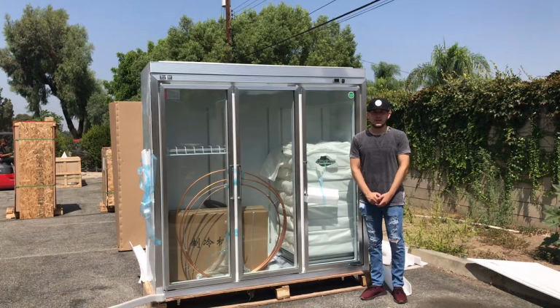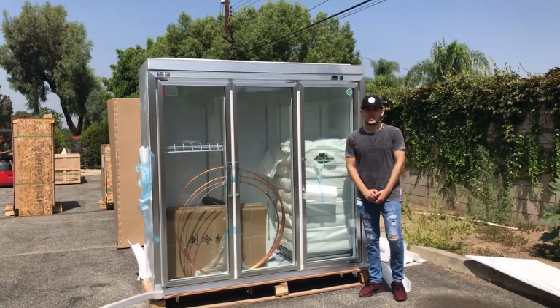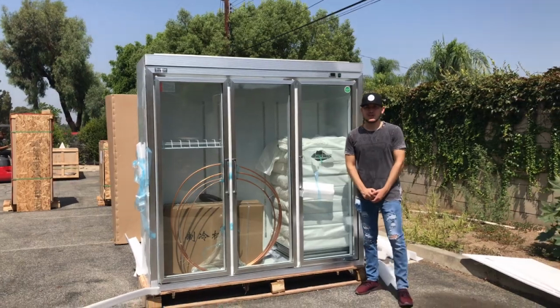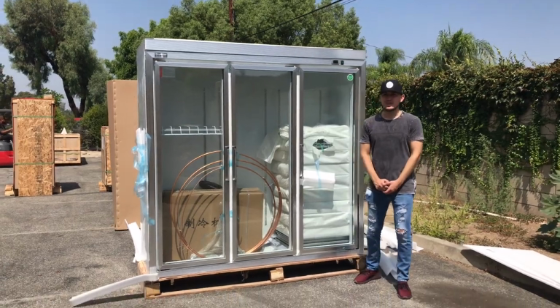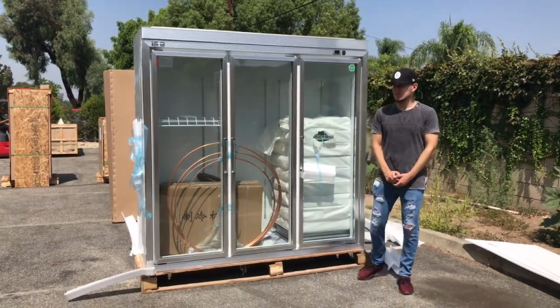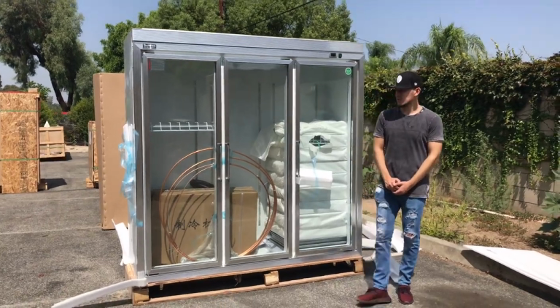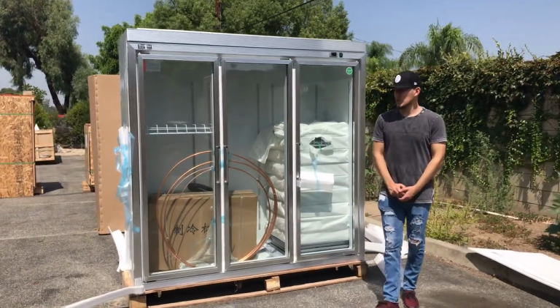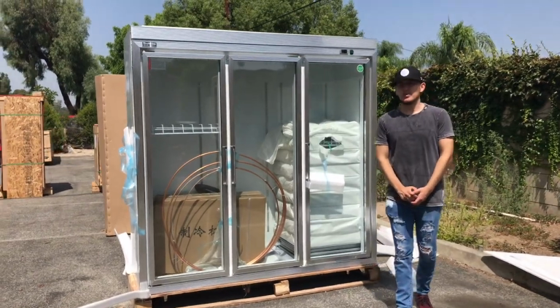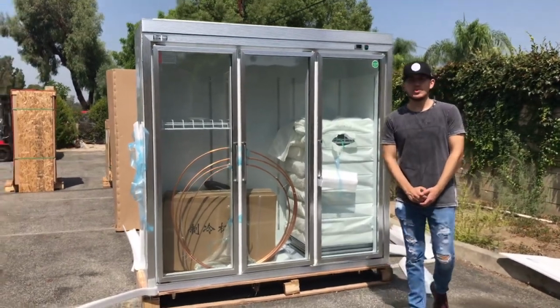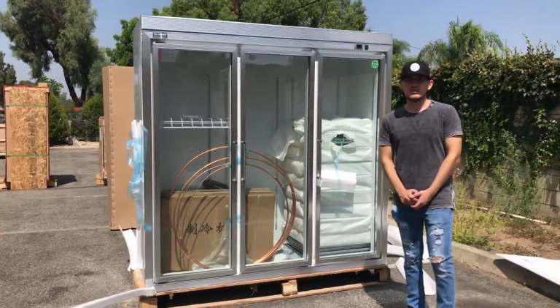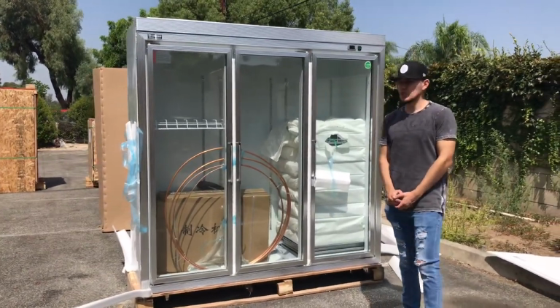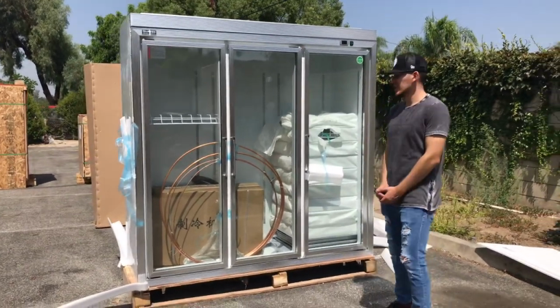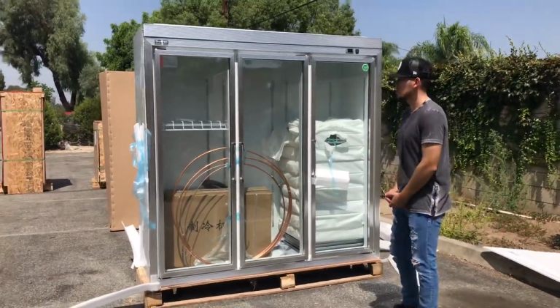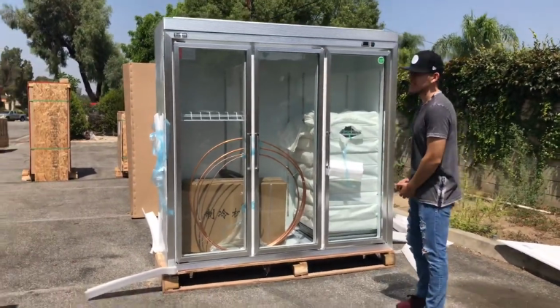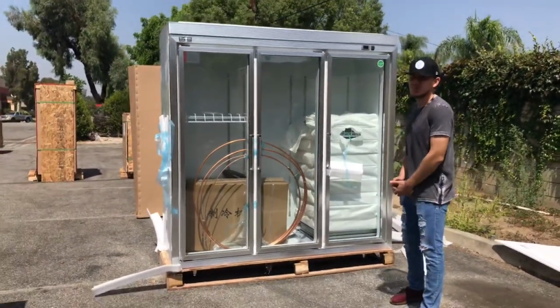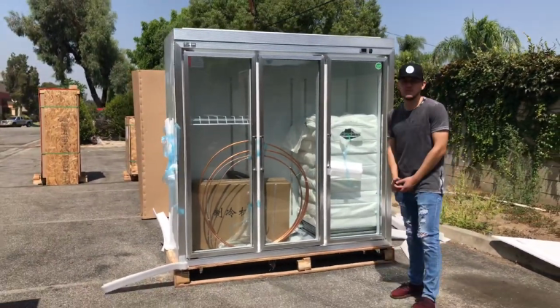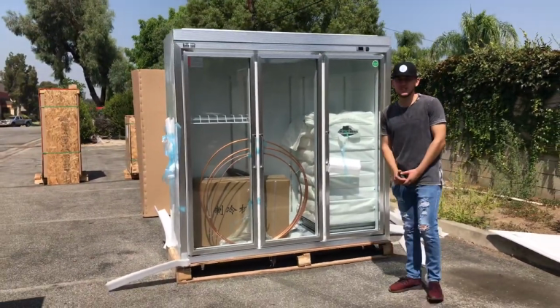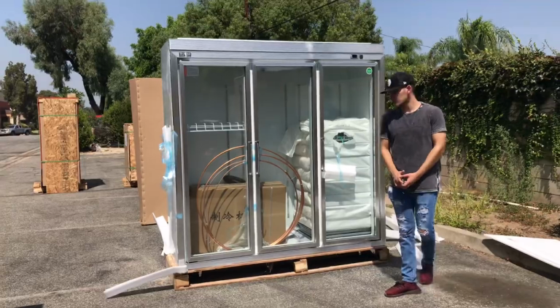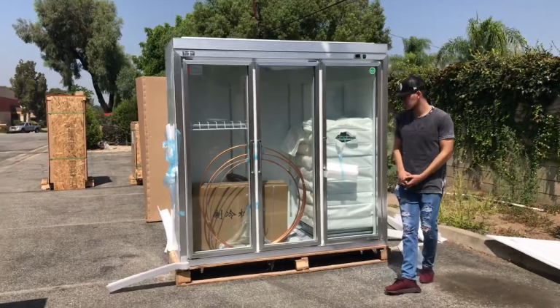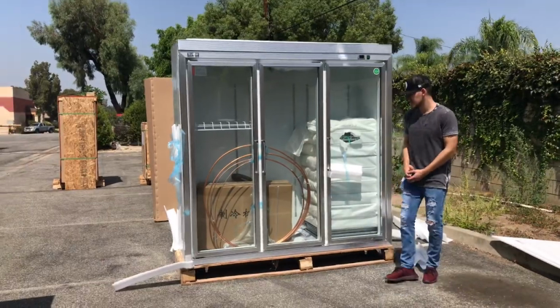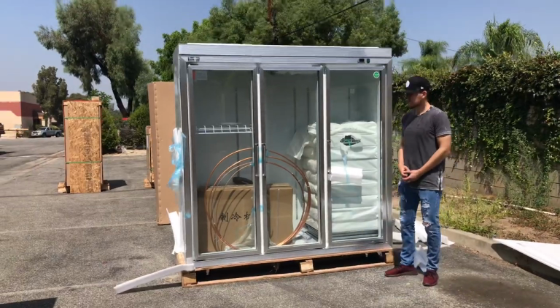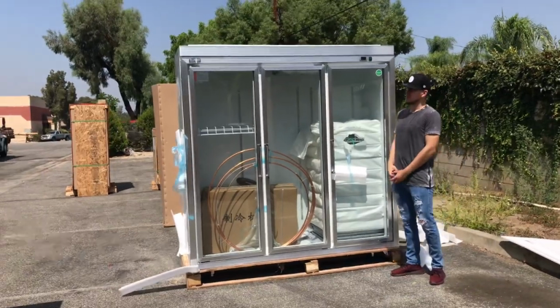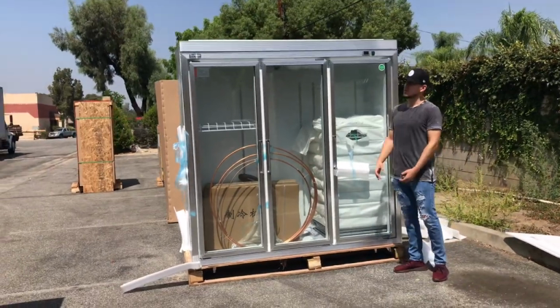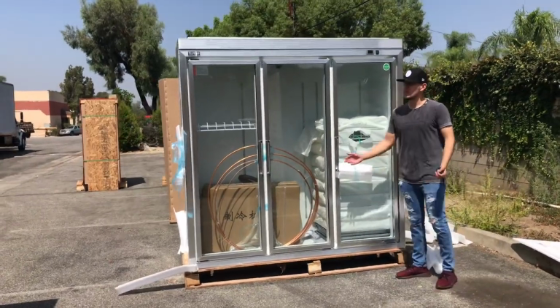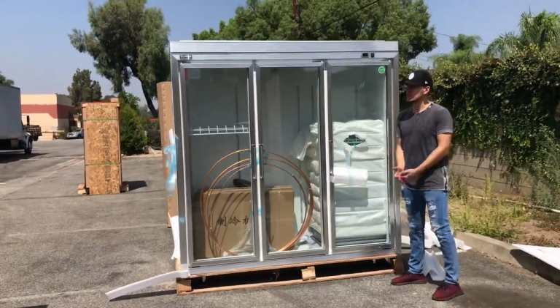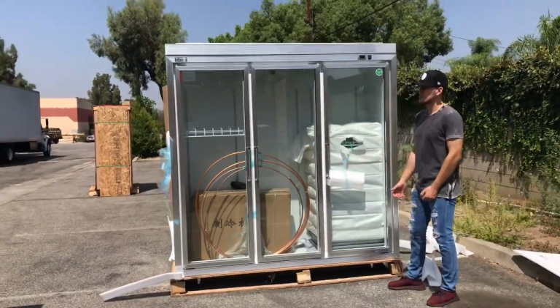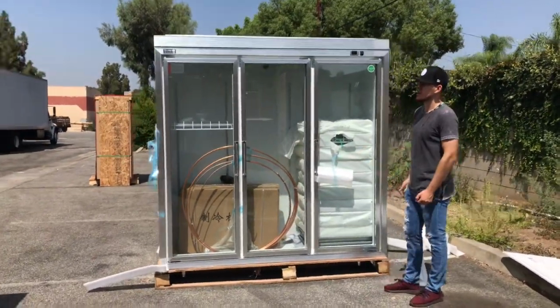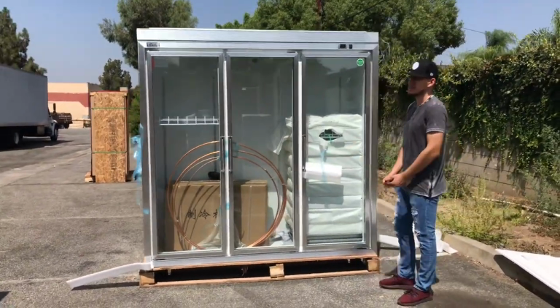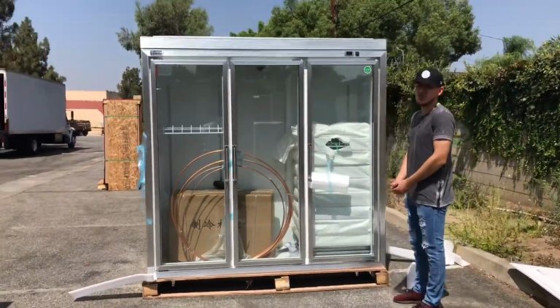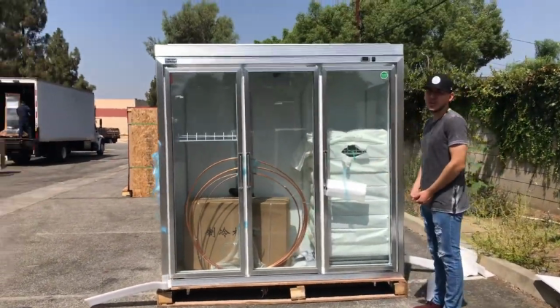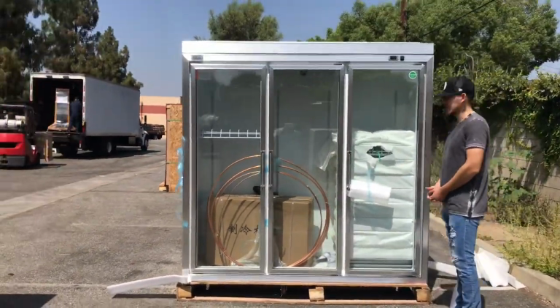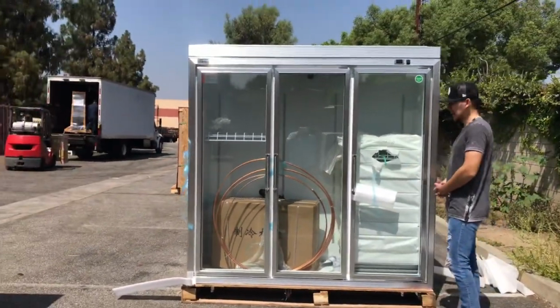Today we're going to go ahead and demonstrate one of our brand new items. You're looking at a three glass door commercial fridge. You can use it anywhere from a restaurant, liquor store, anything like that.